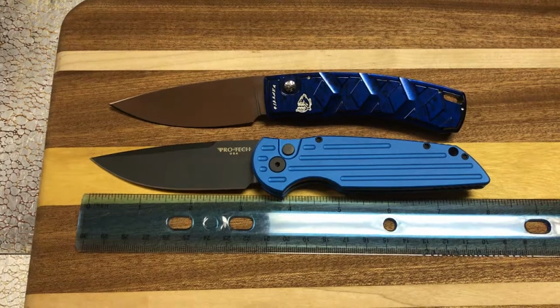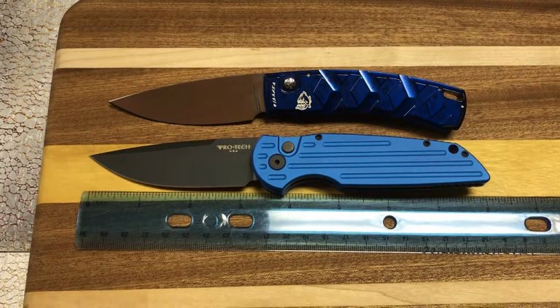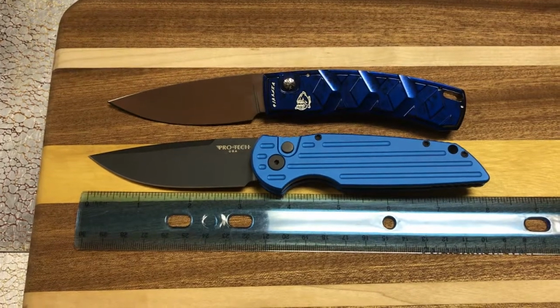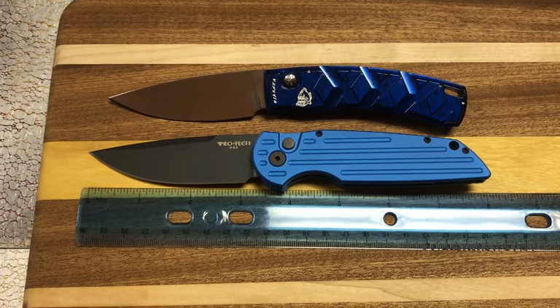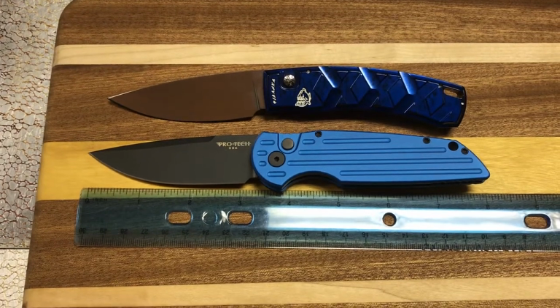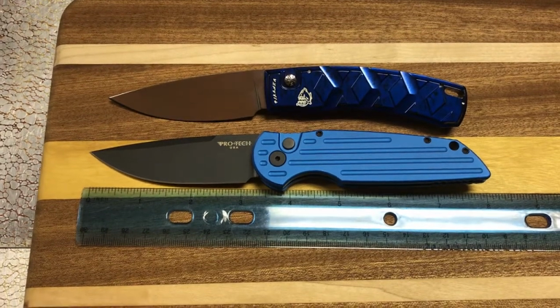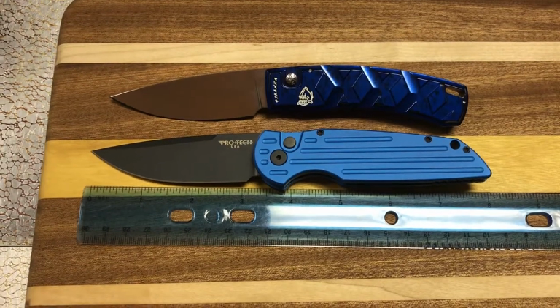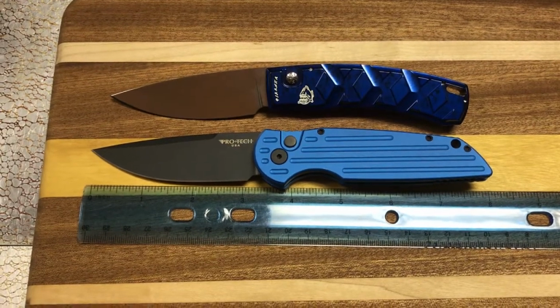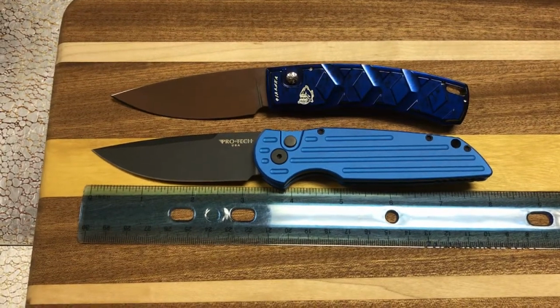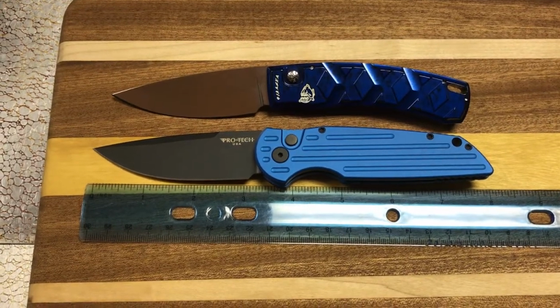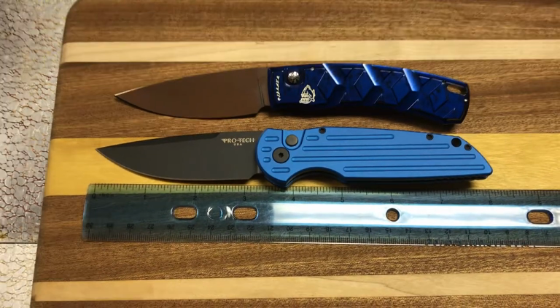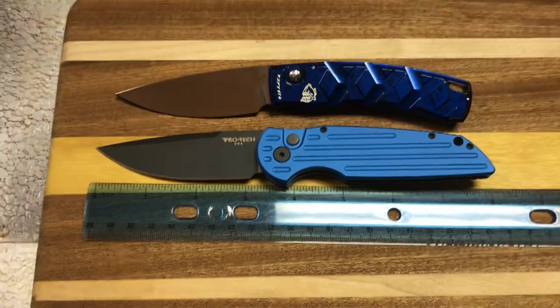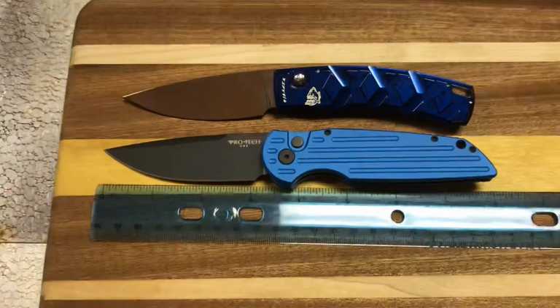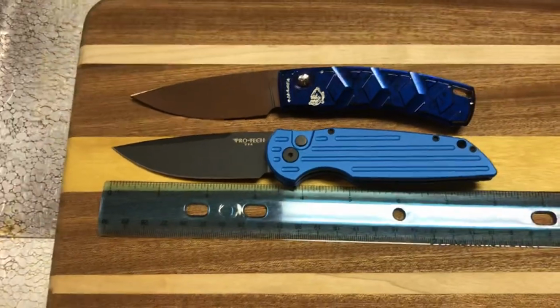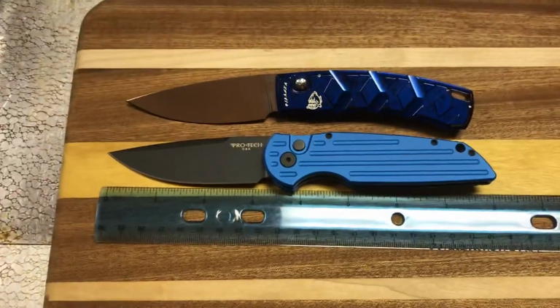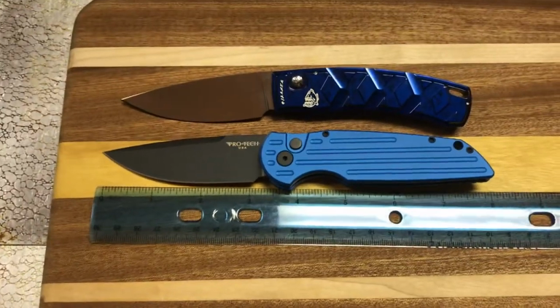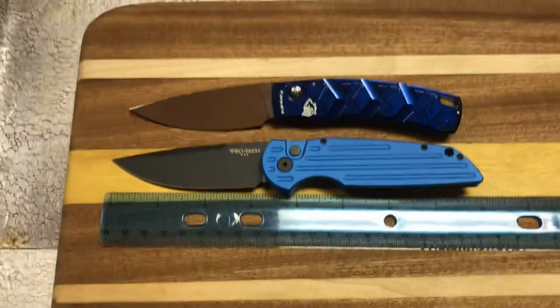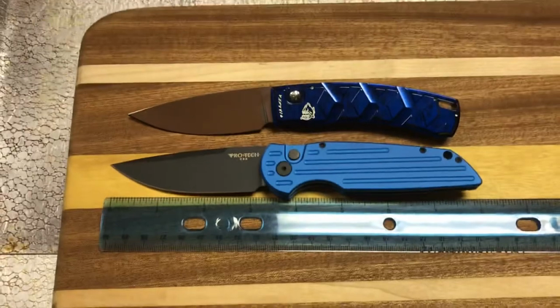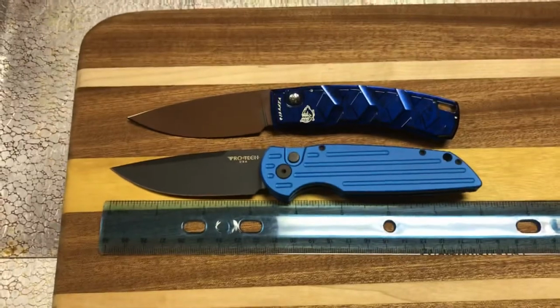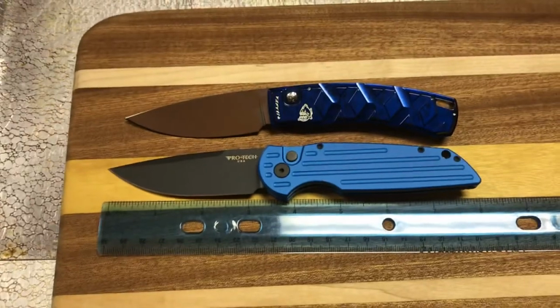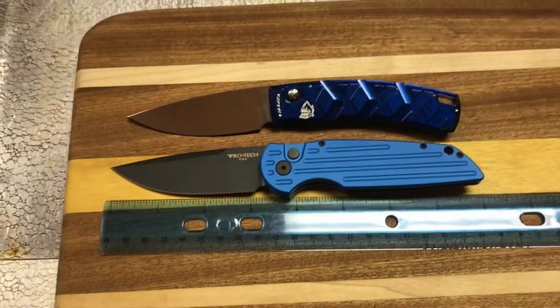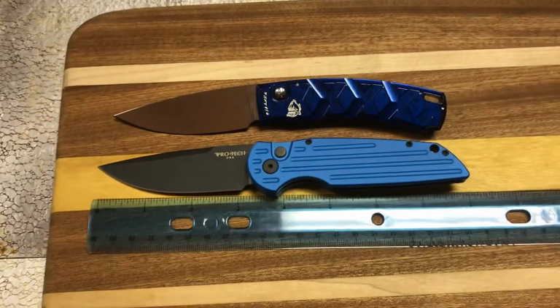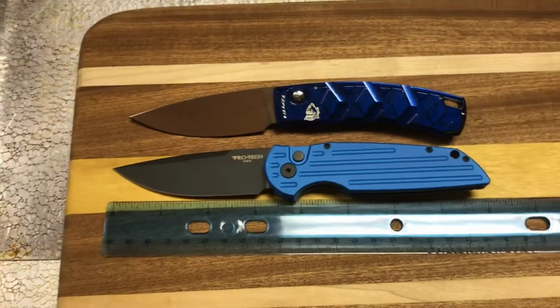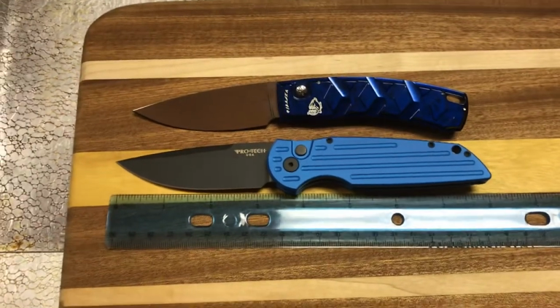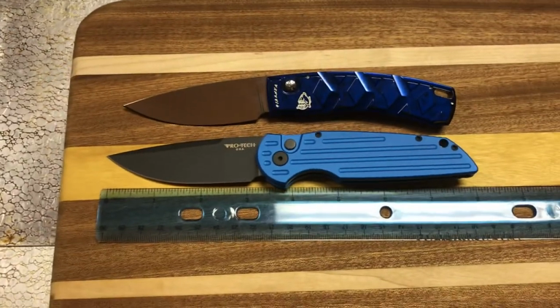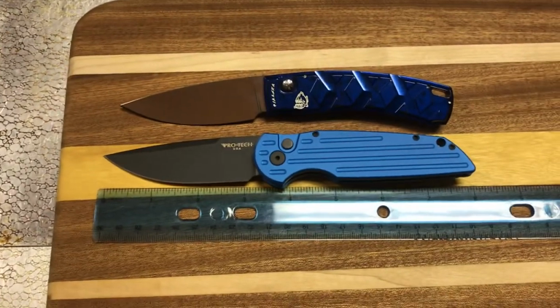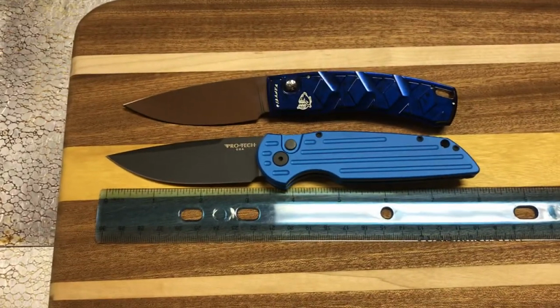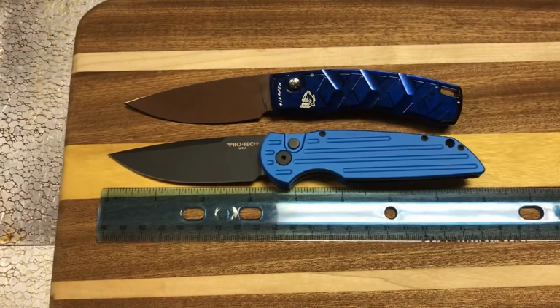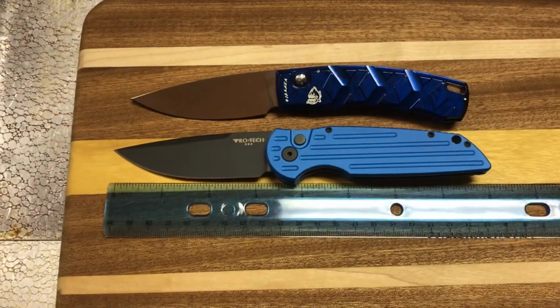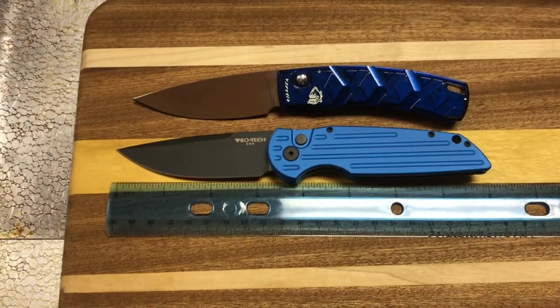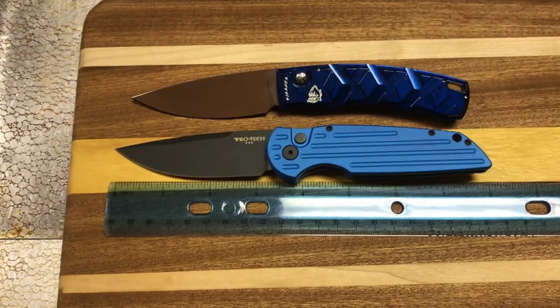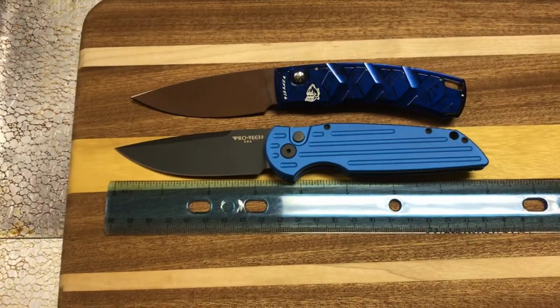Hi, this is a short video I'm doing. I'm comparing a couple of pocket knives of mine, a couple of side-opening autos.